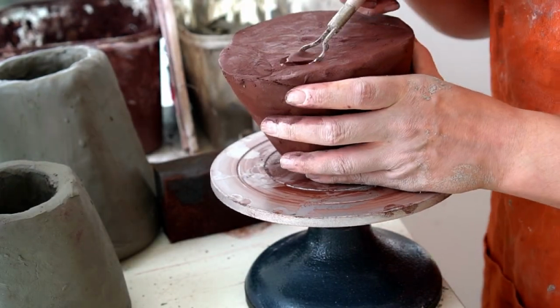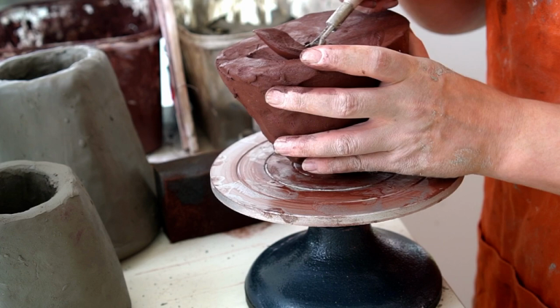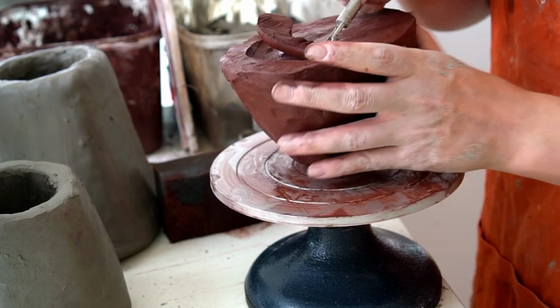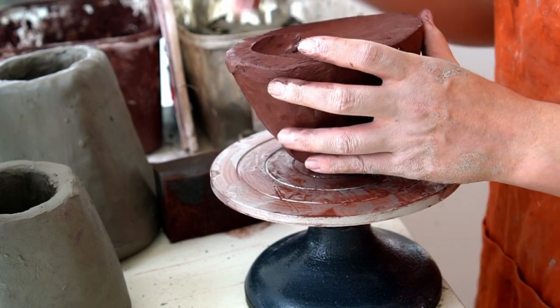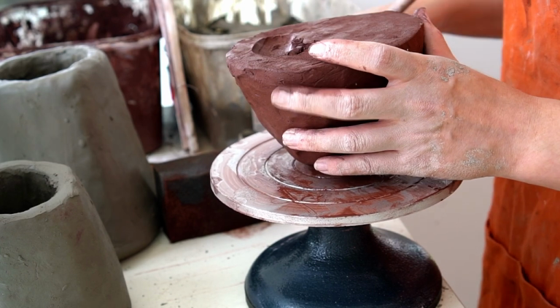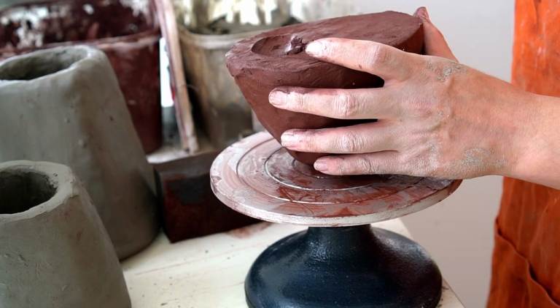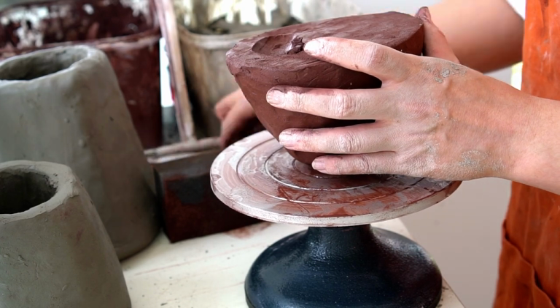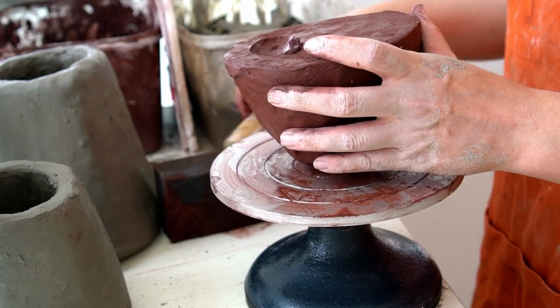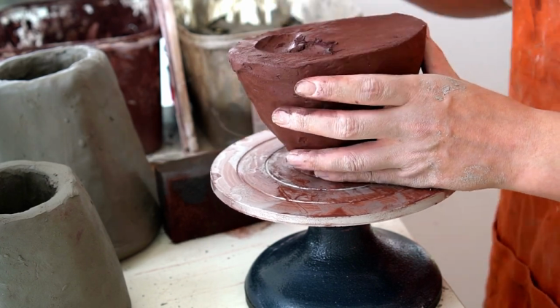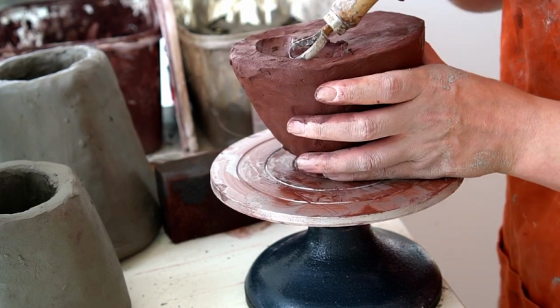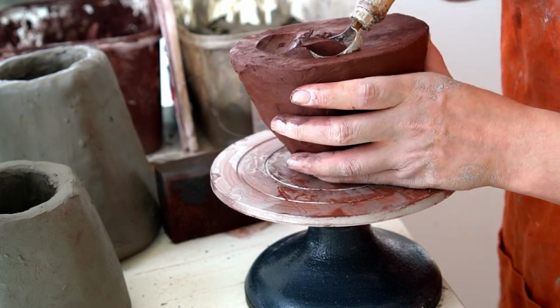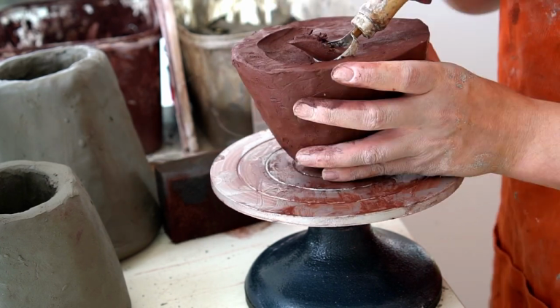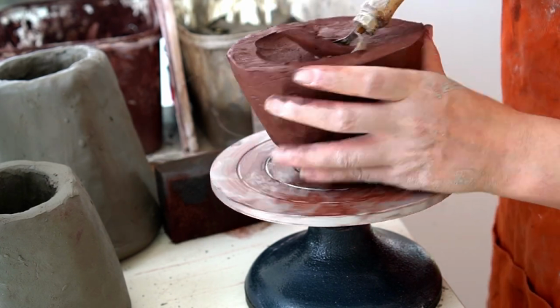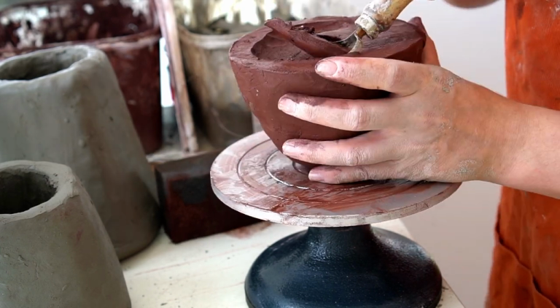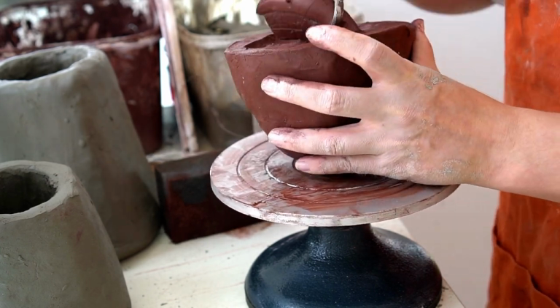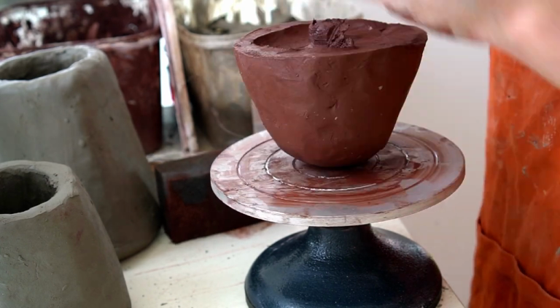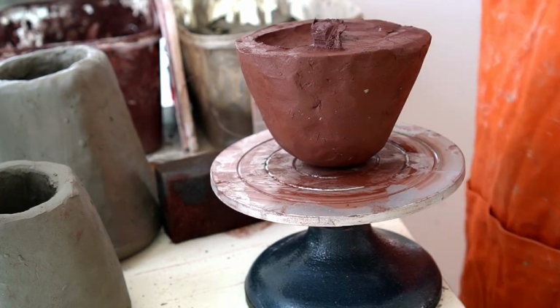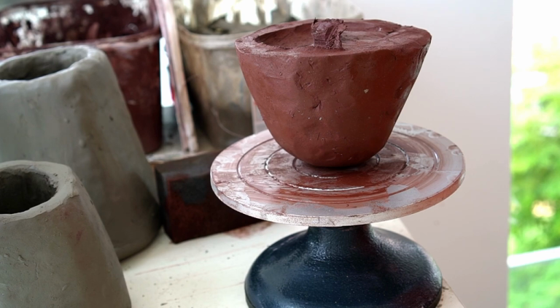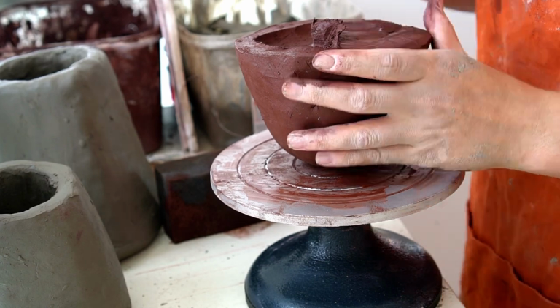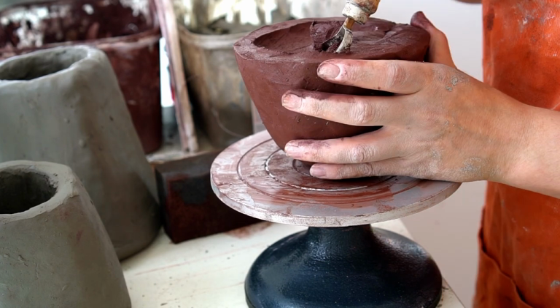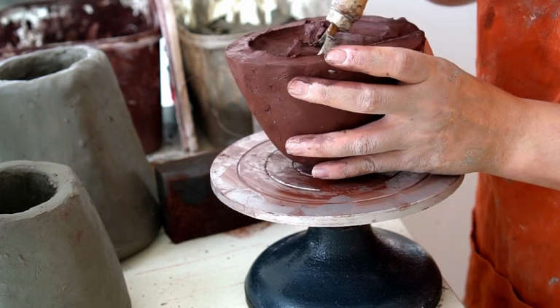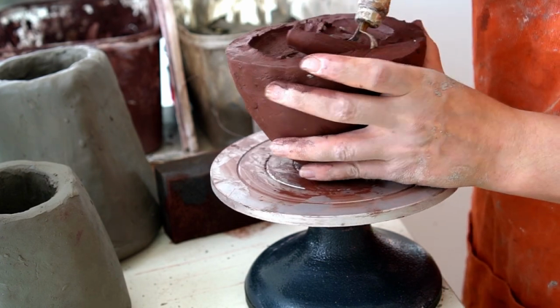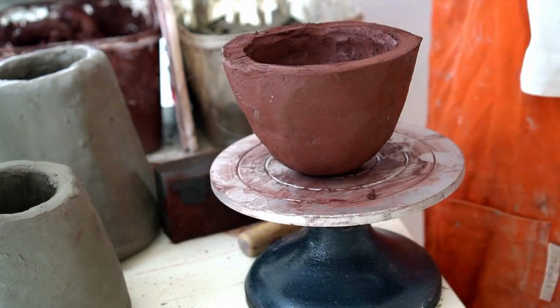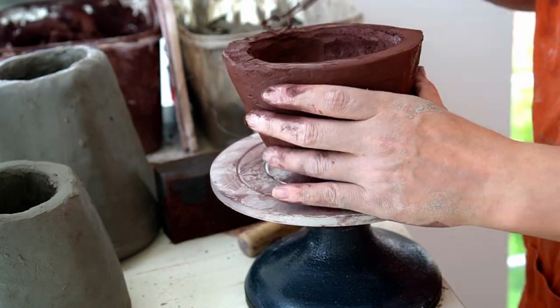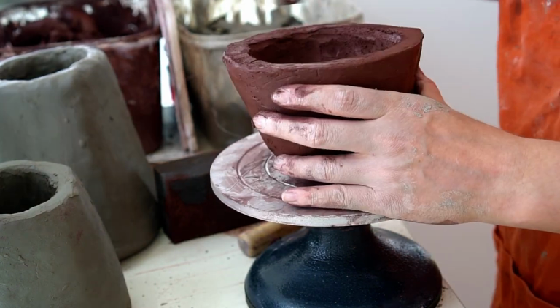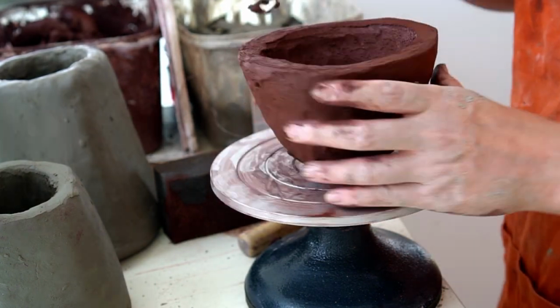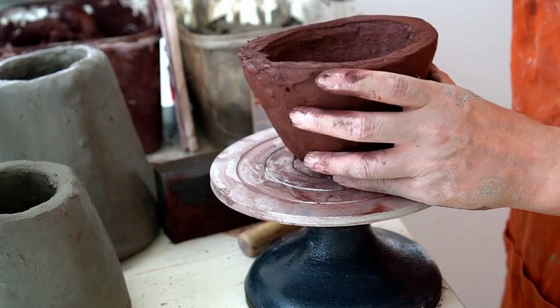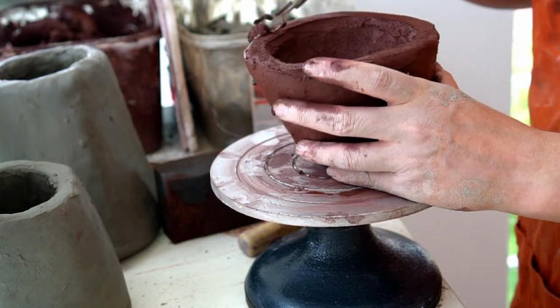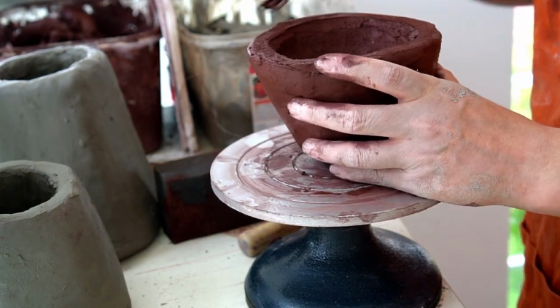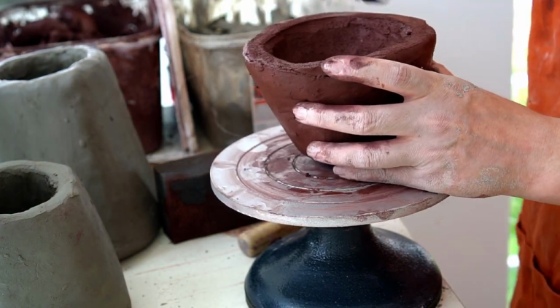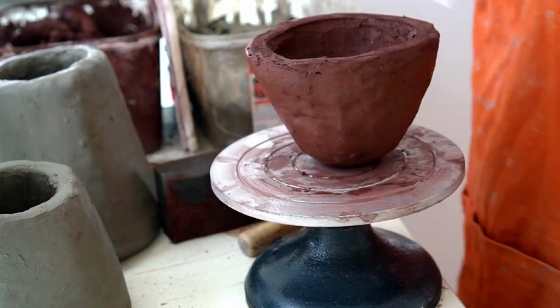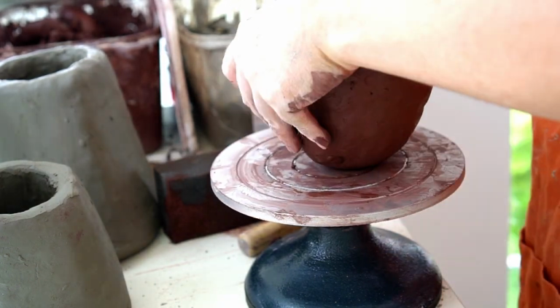I then remove the clay from the inside of the dome from the top — this is just to hollow out the lid of the jar.